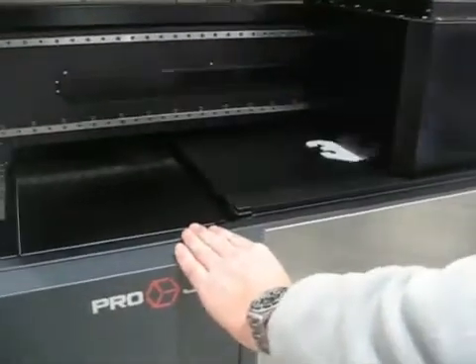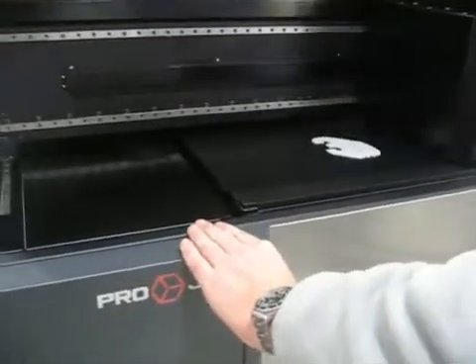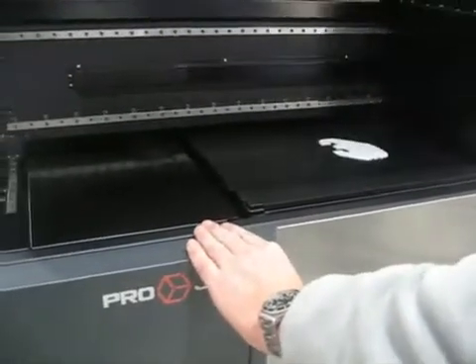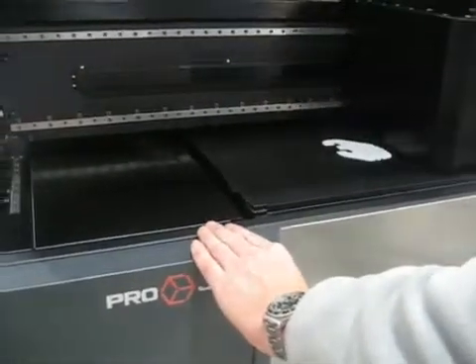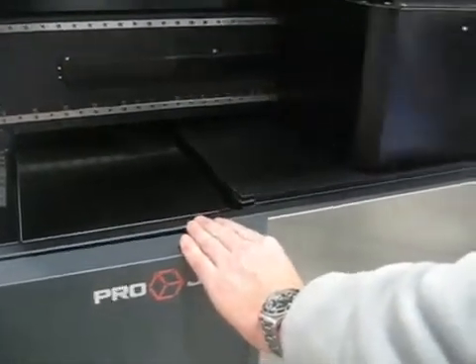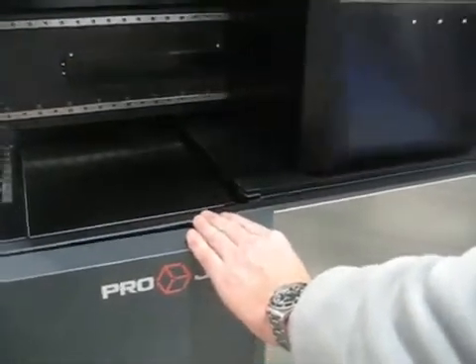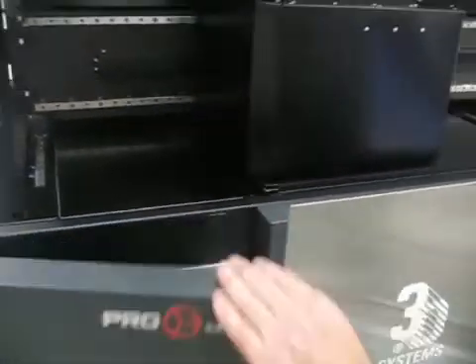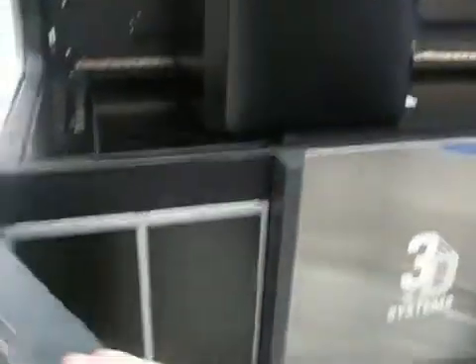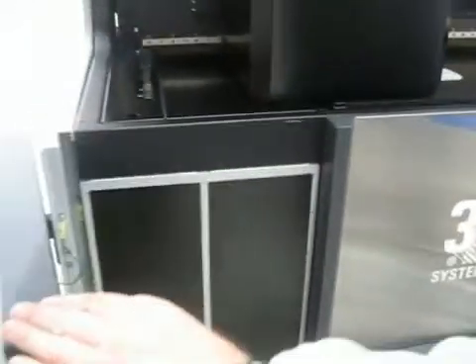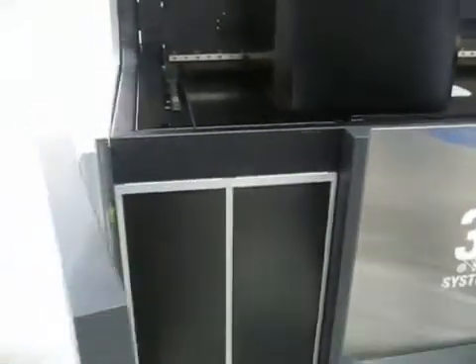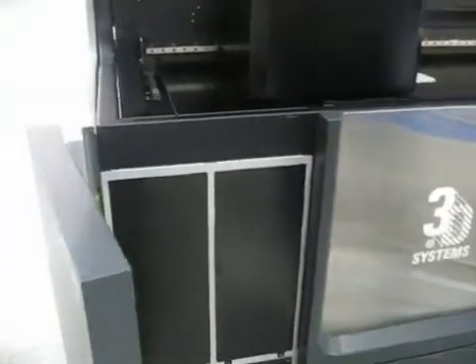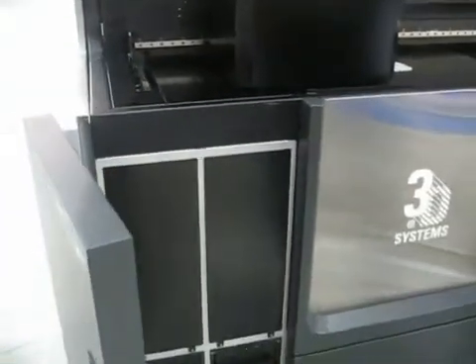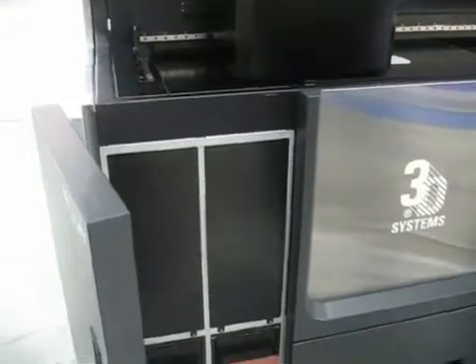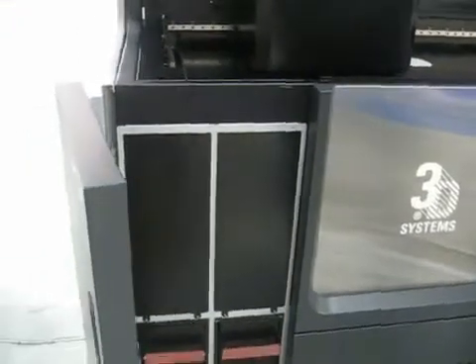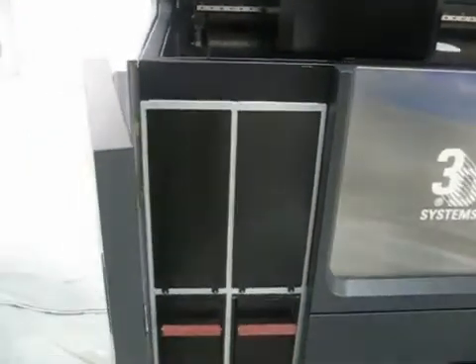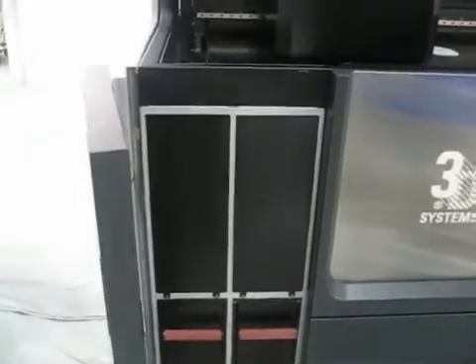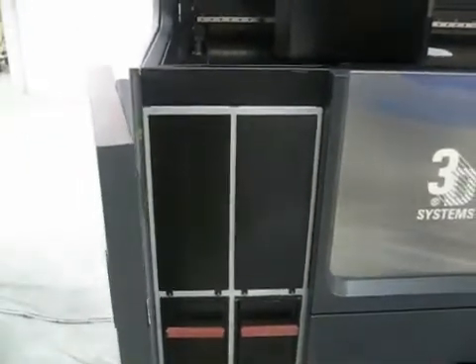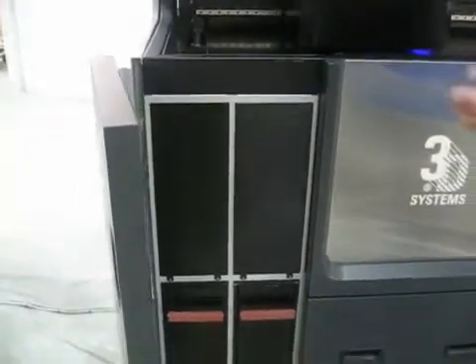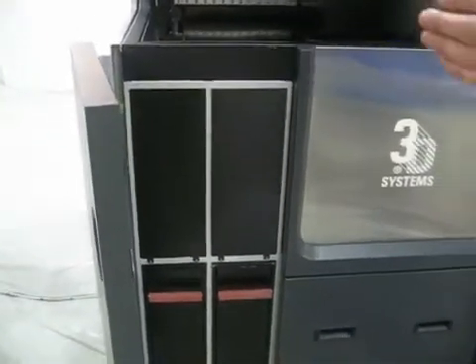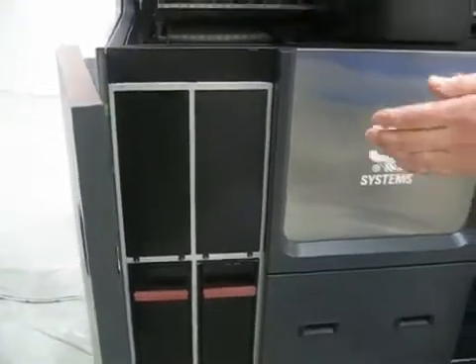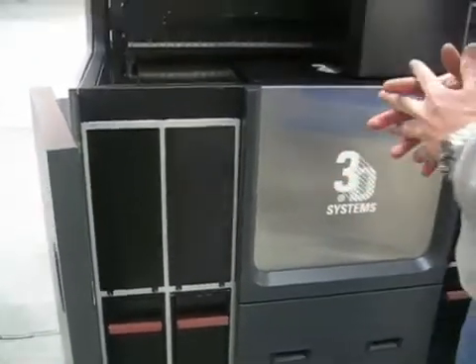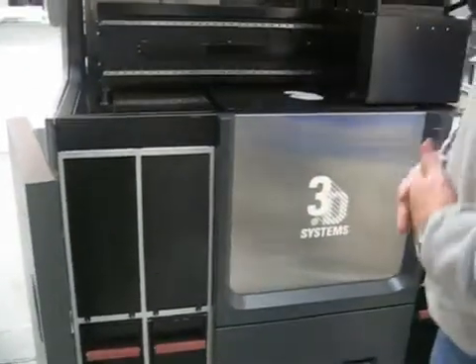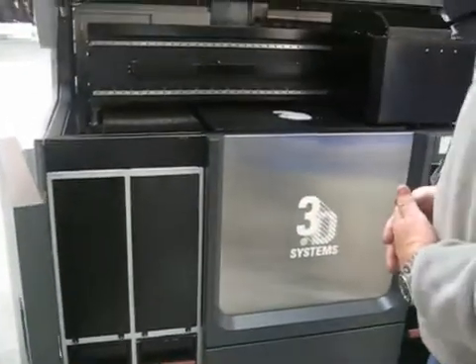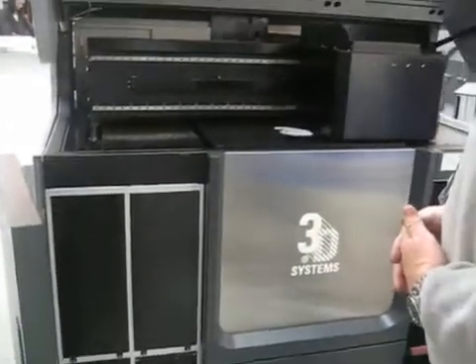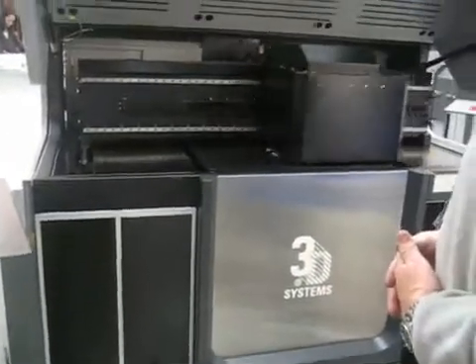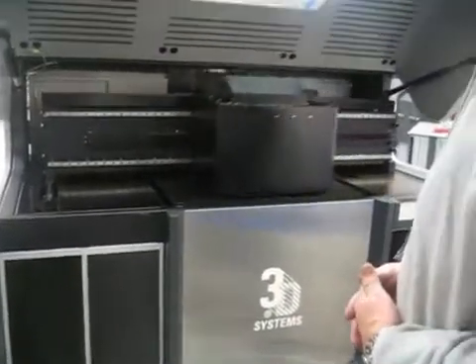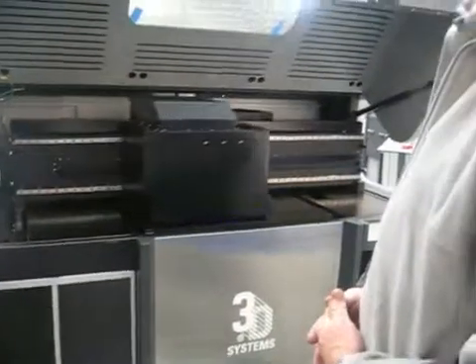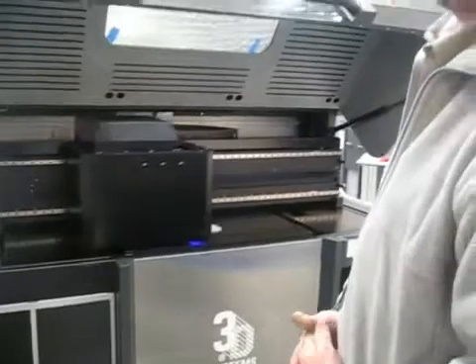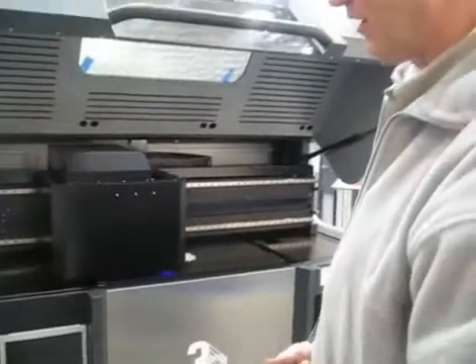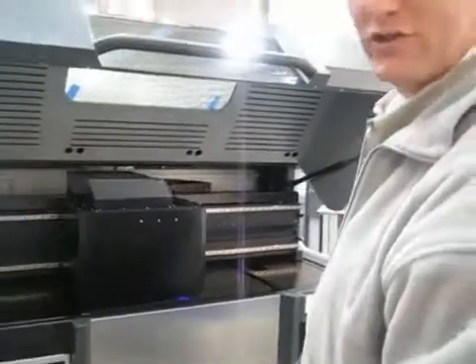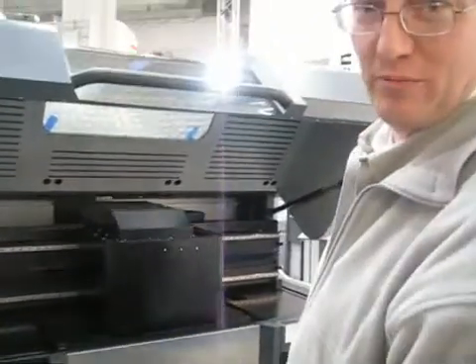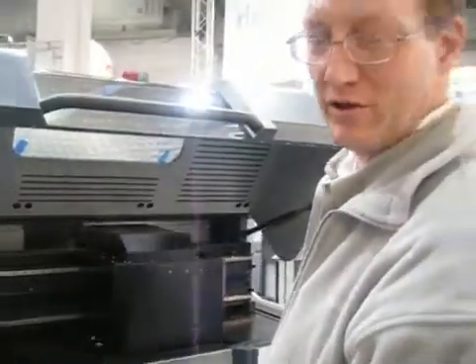The machine is currently in development. Its target niche is for markets between a large frame SLA and the smaller multi-jet modelers.